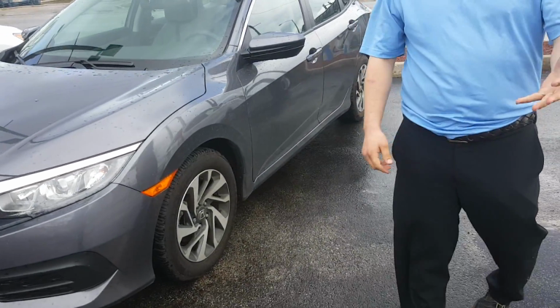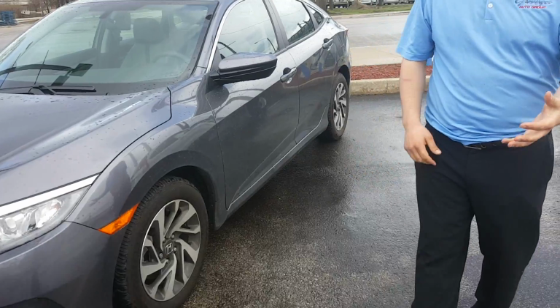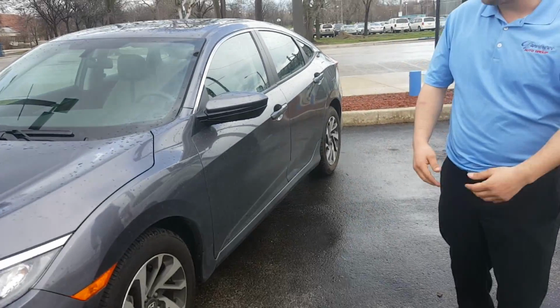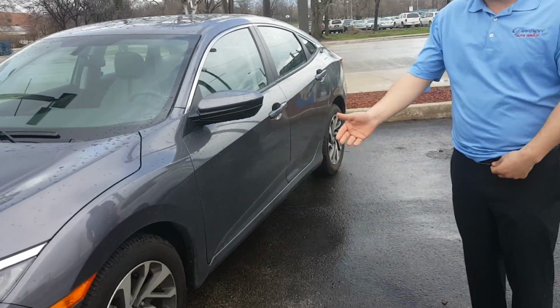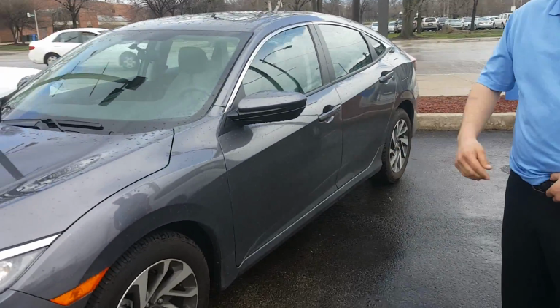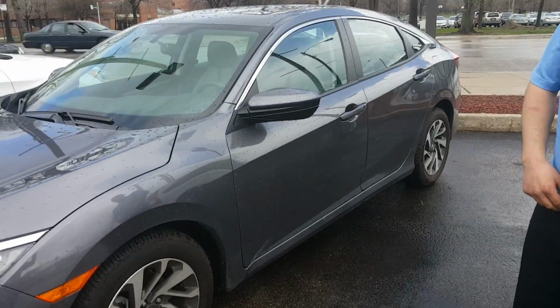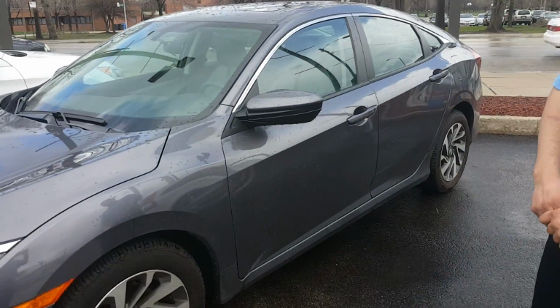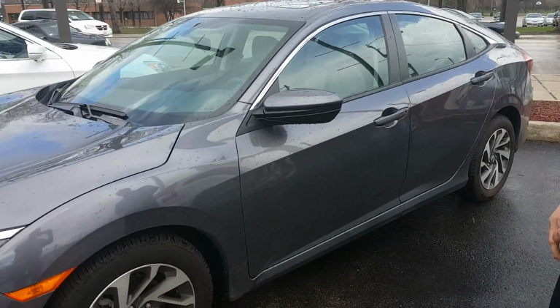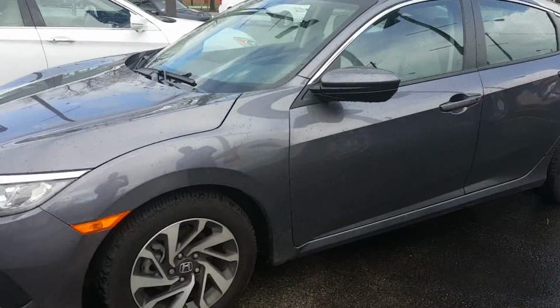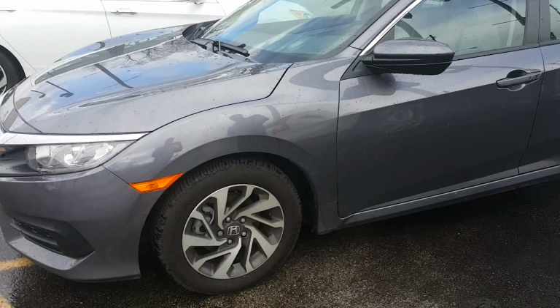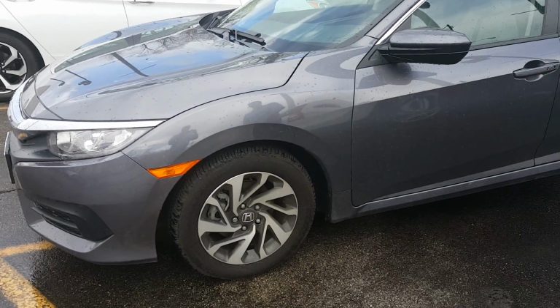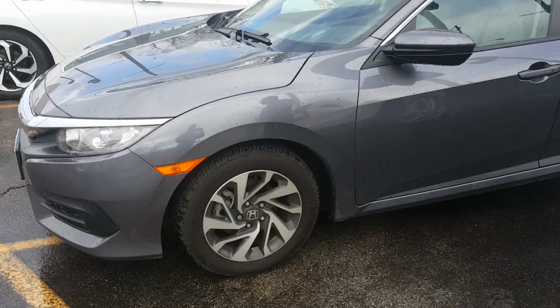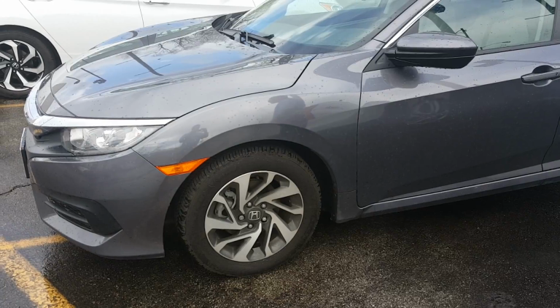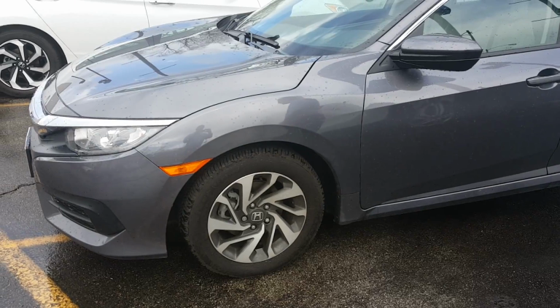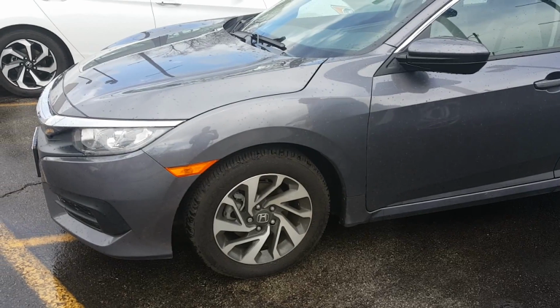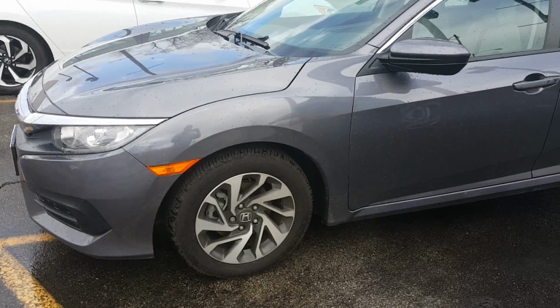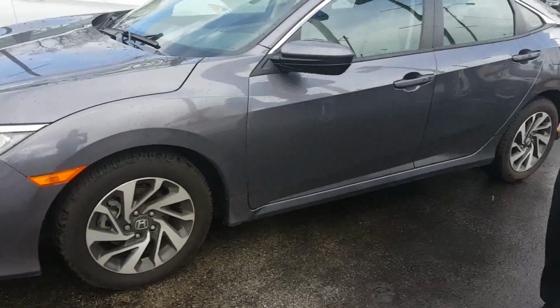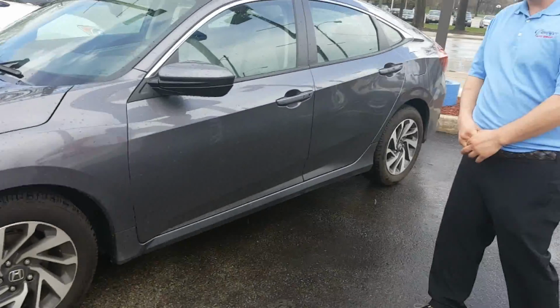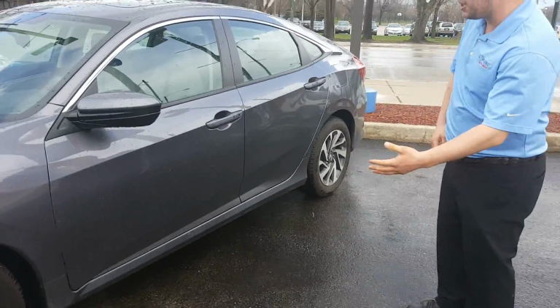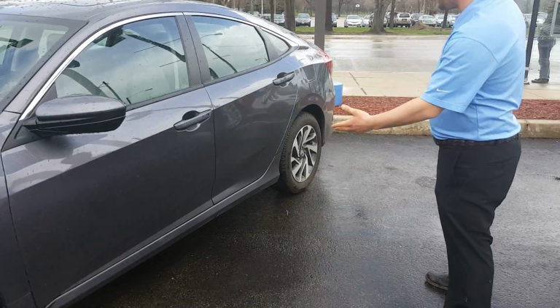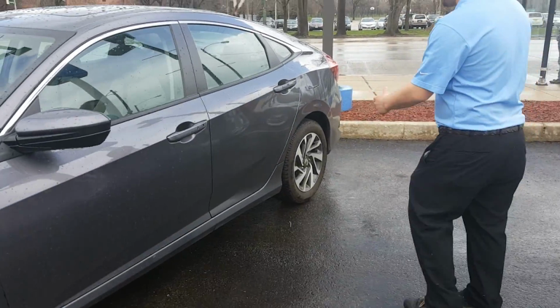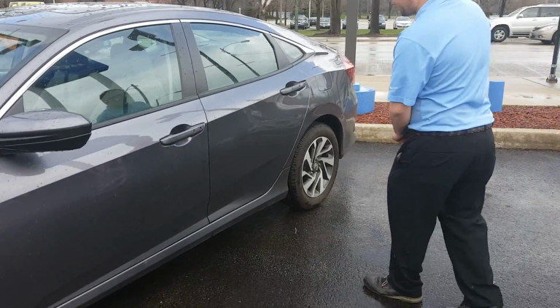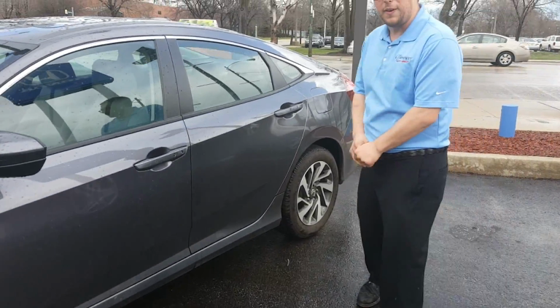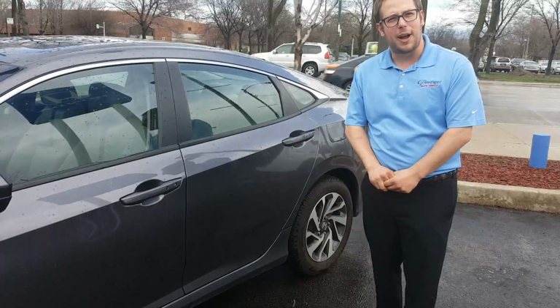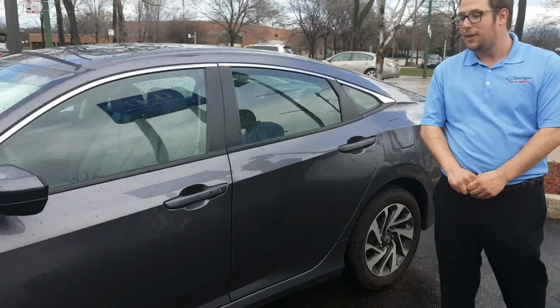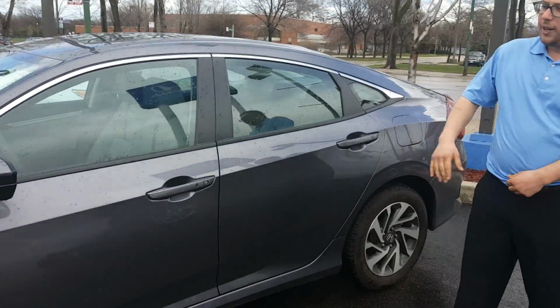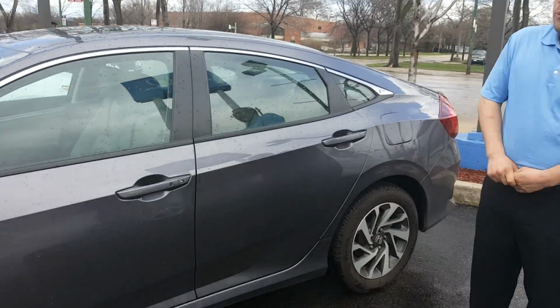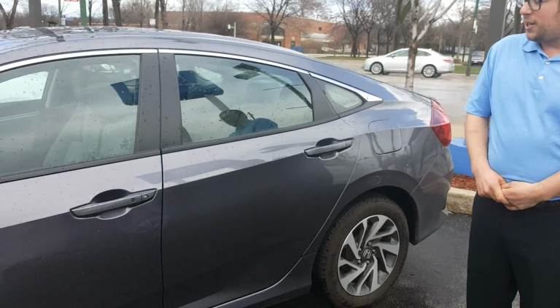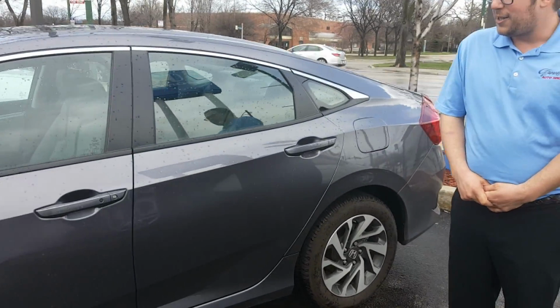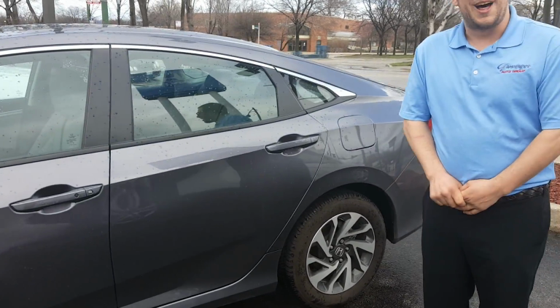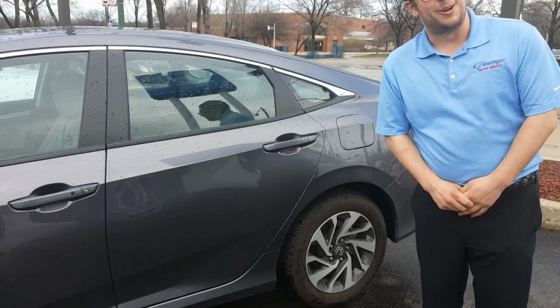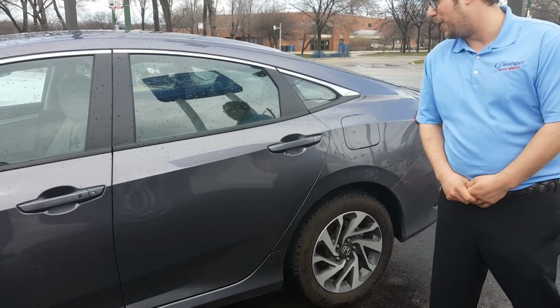As we head down to the side of the car, we're going to notice the extremely sporty alloy wheels on this vehicle — definitely something unique. Continuing down, we'll see the sporty lines as well. These are very aggressive, and will definitely be a lot of head turners for you.